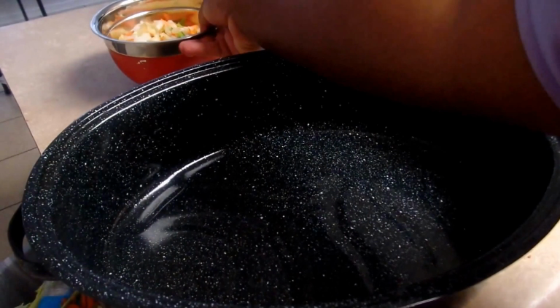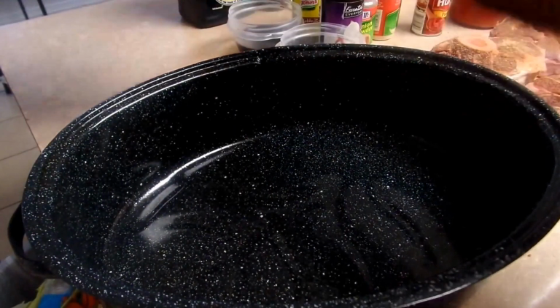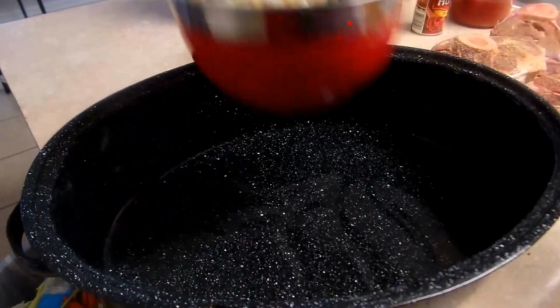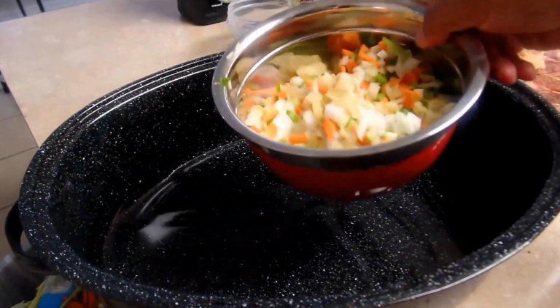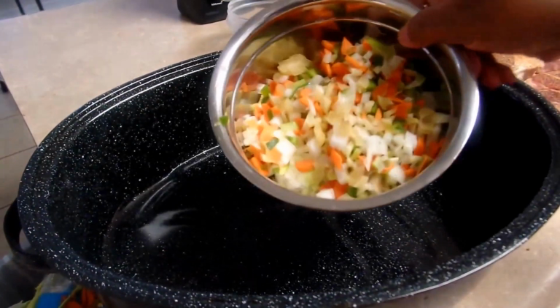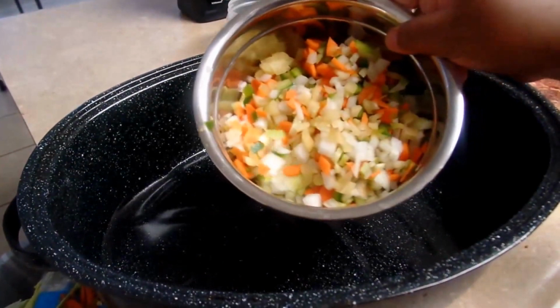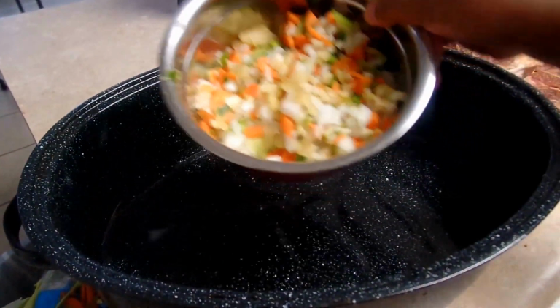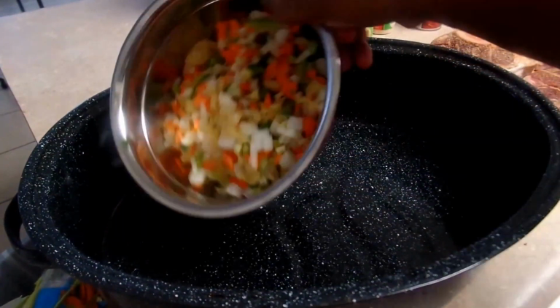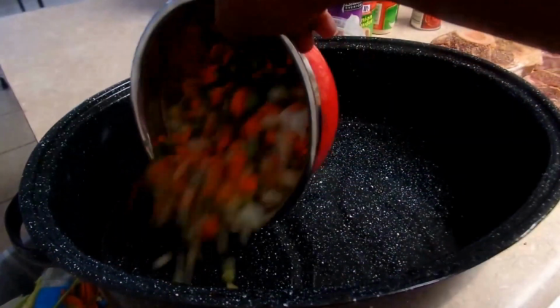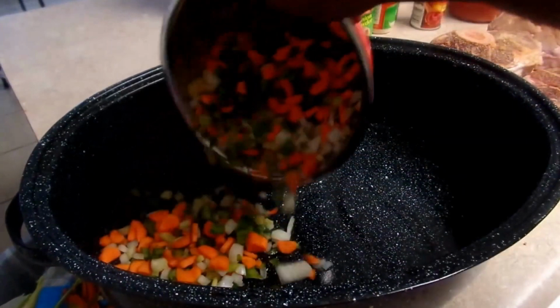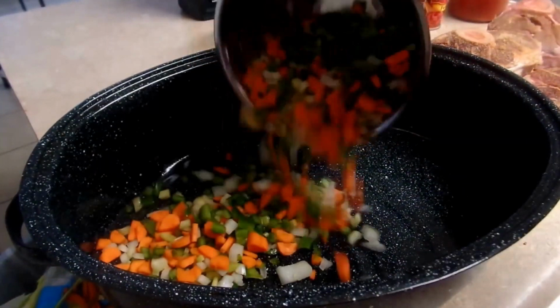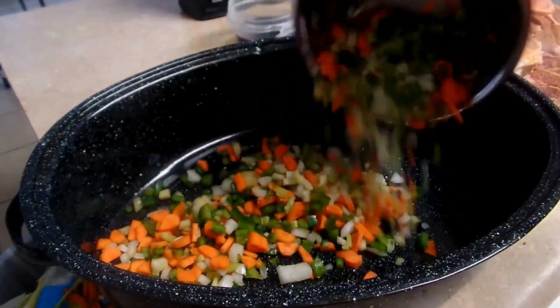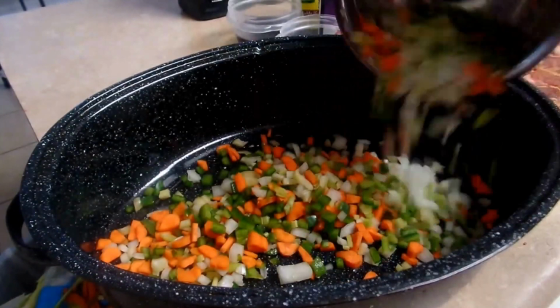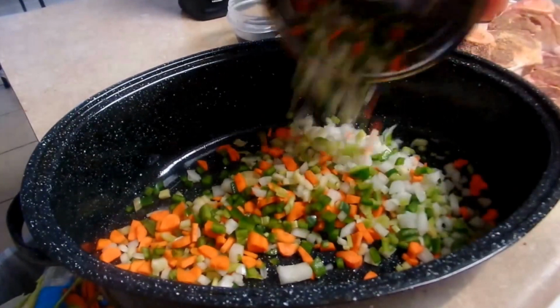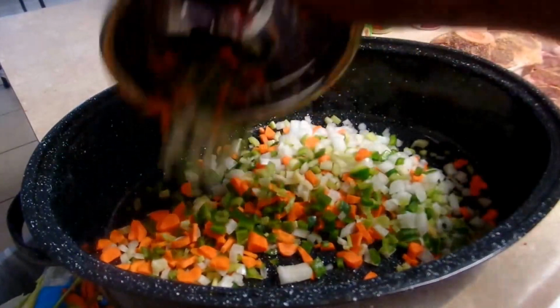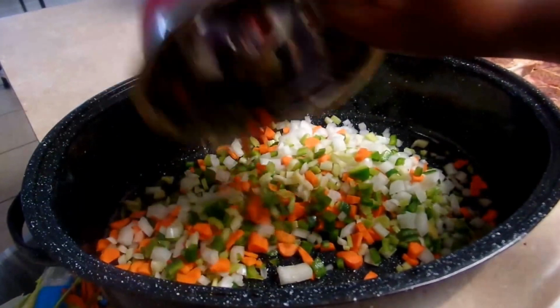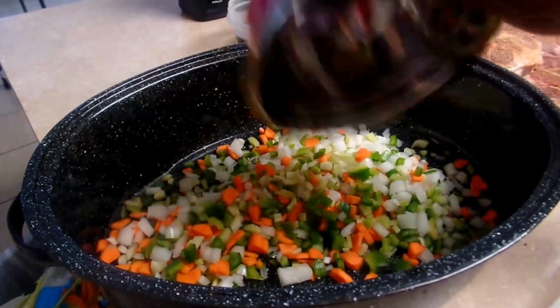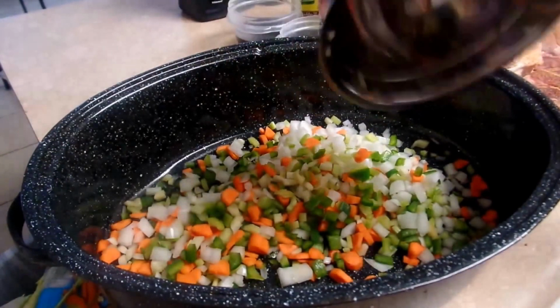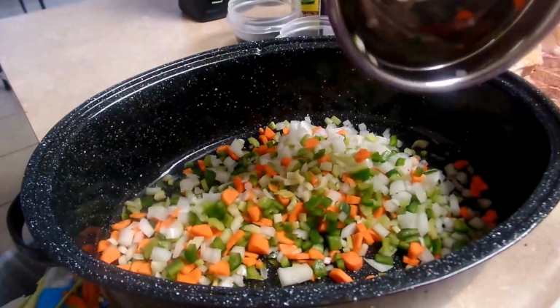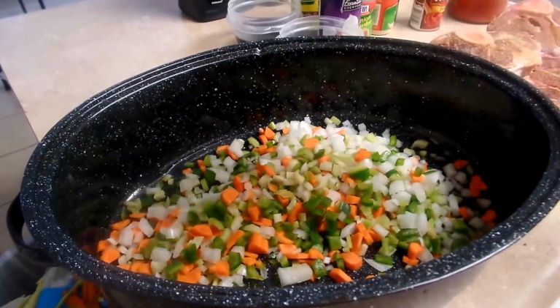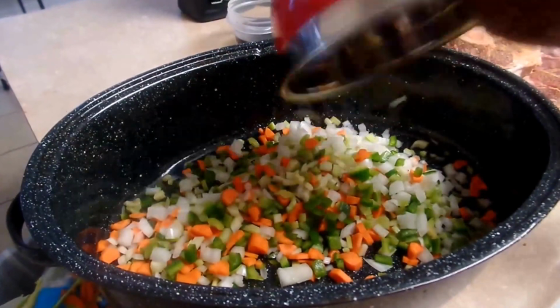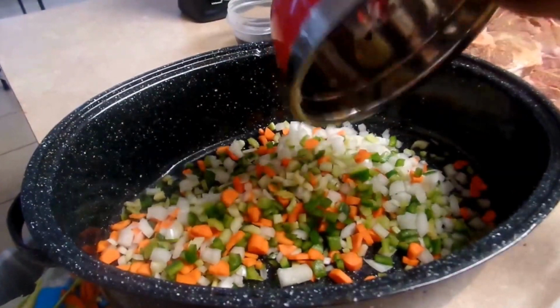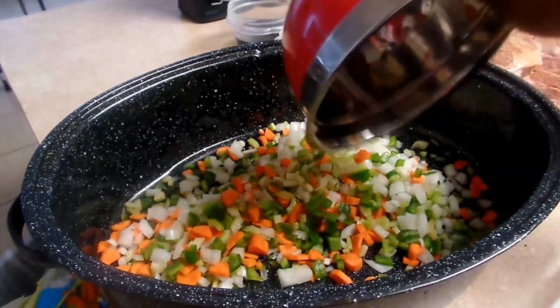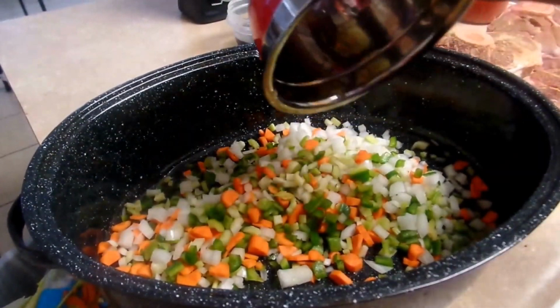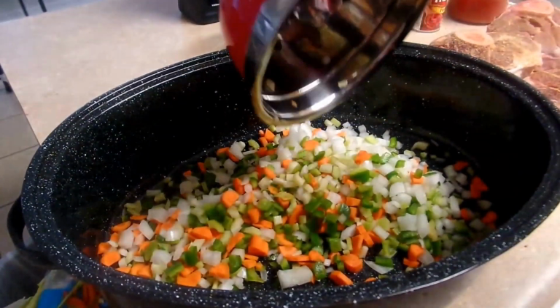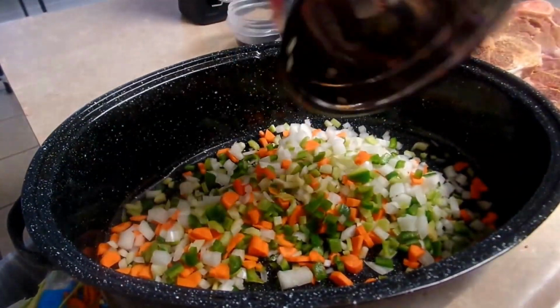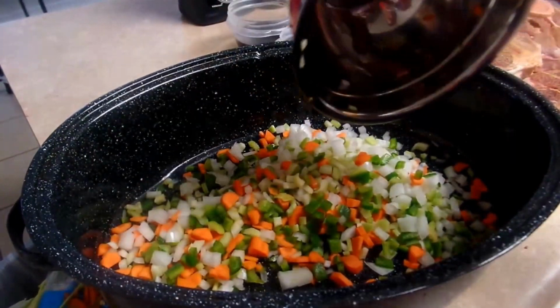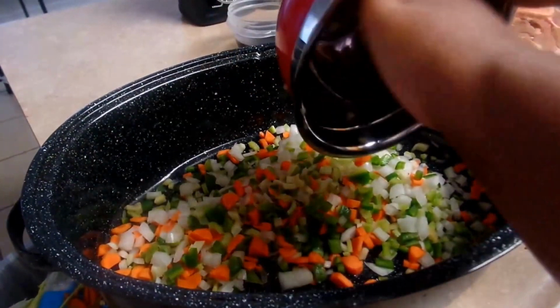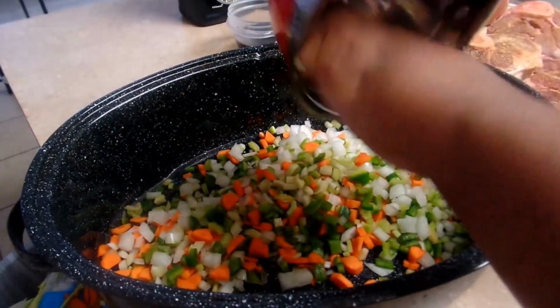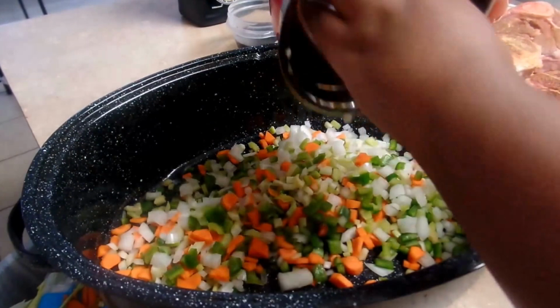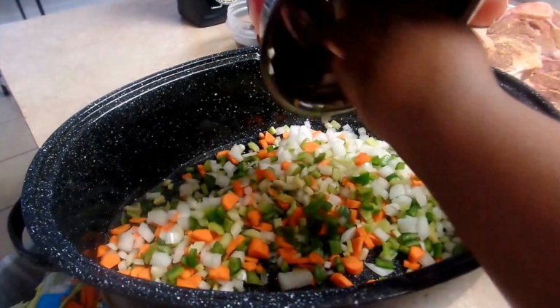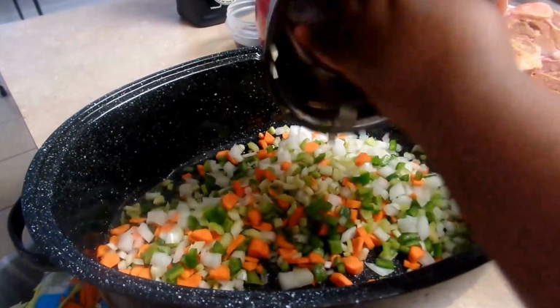You want to take your mirepoix and pour it into your container — have a big roasting pan. I know this looks like a lot of seasoning, but trust me, the flavor is going to be just amazing.